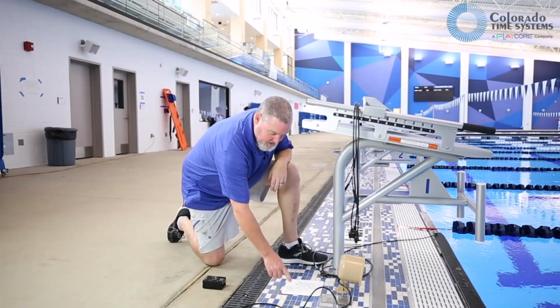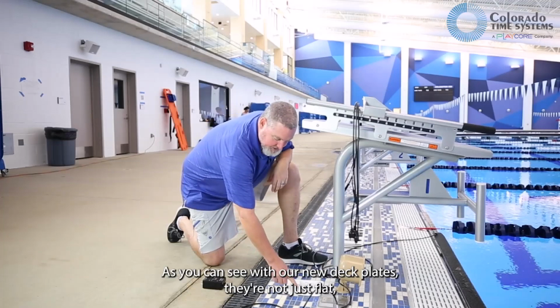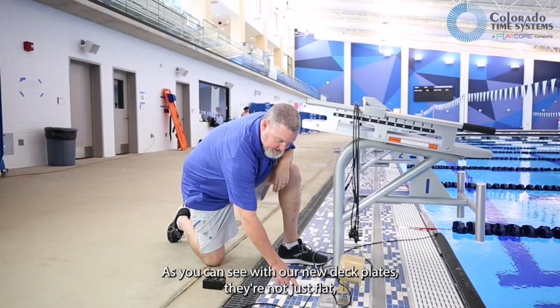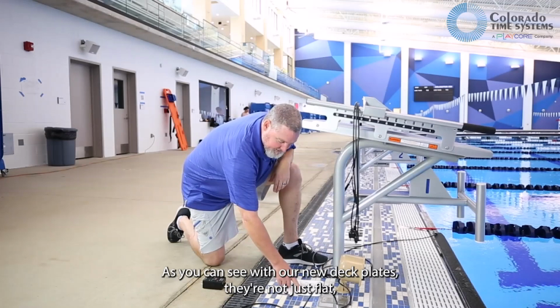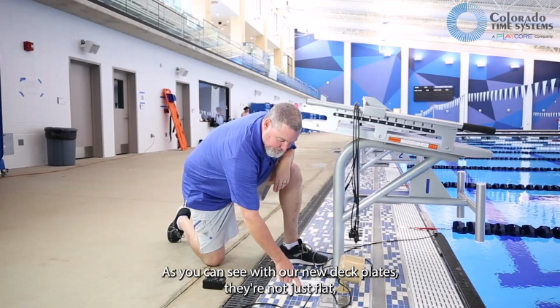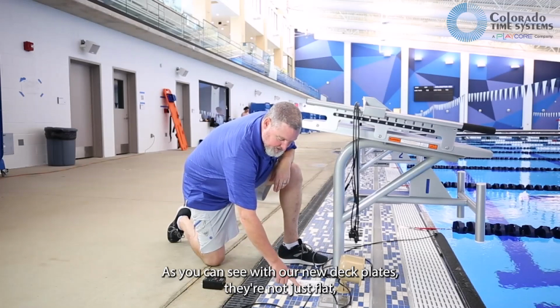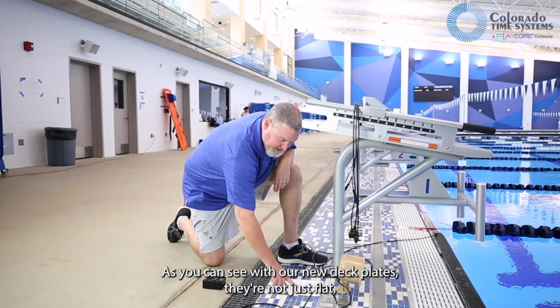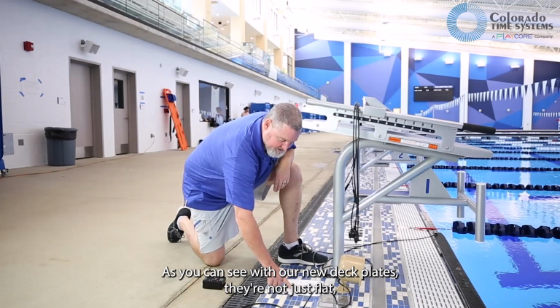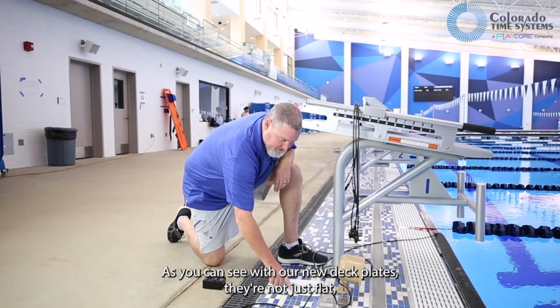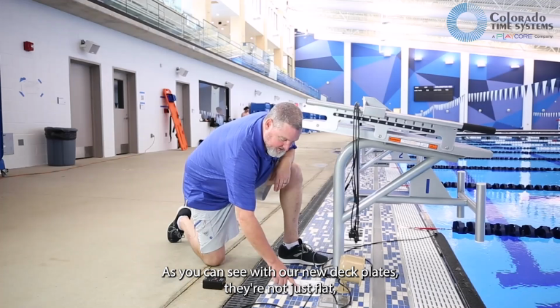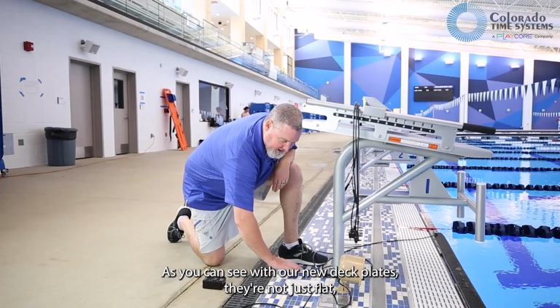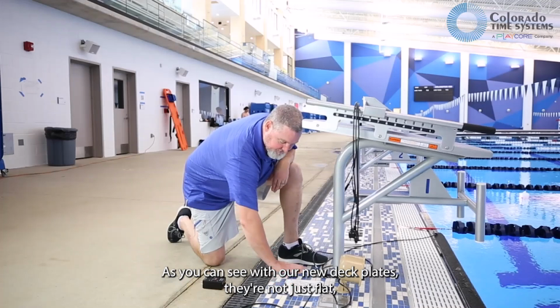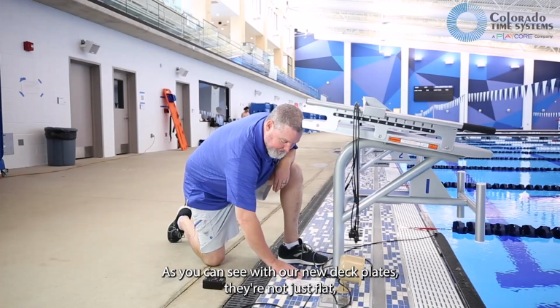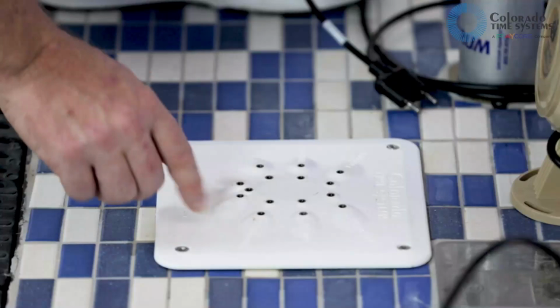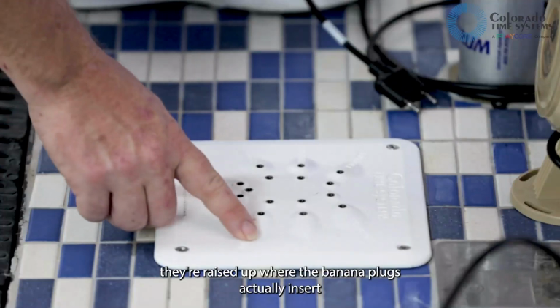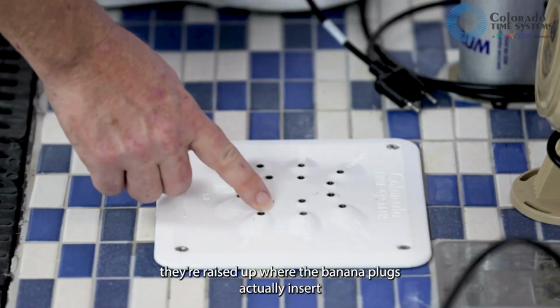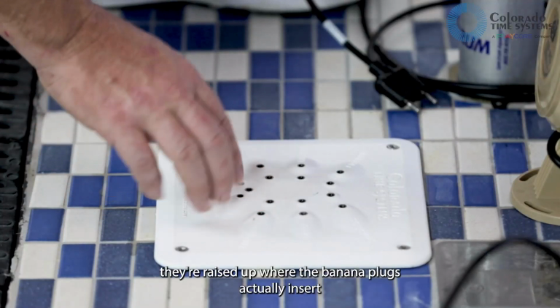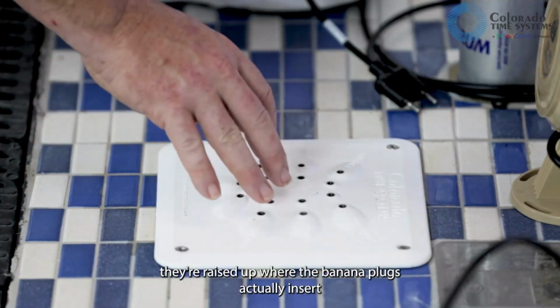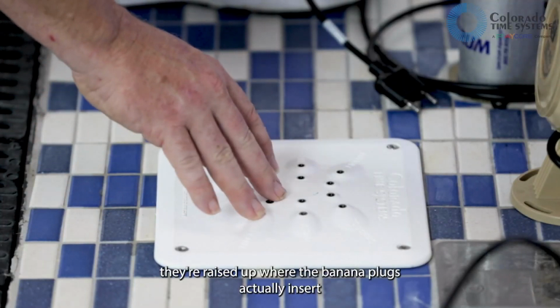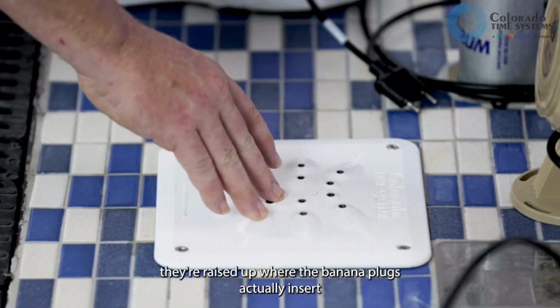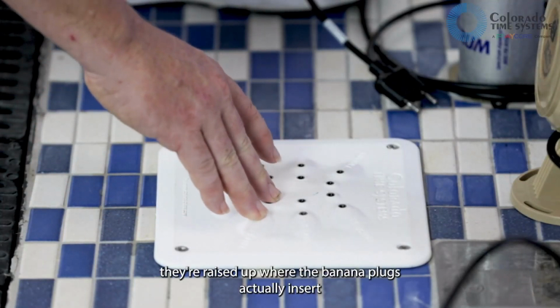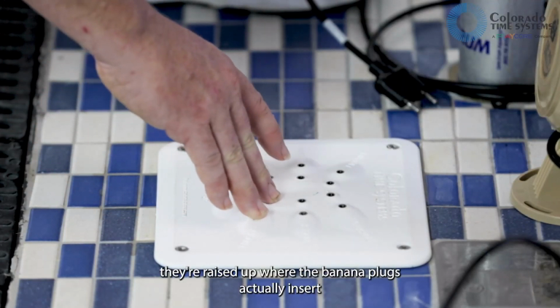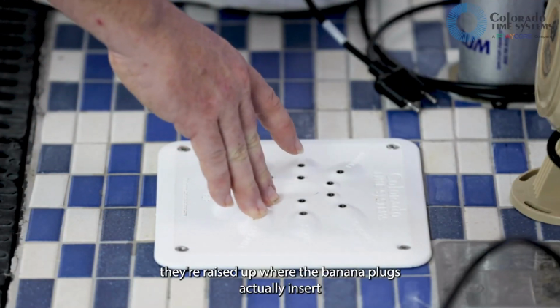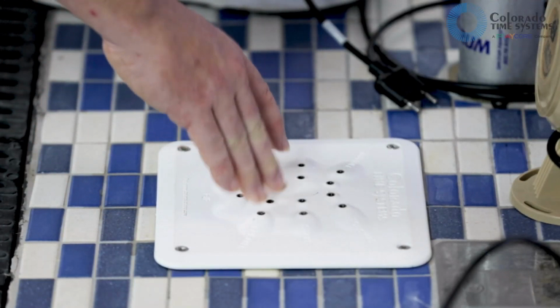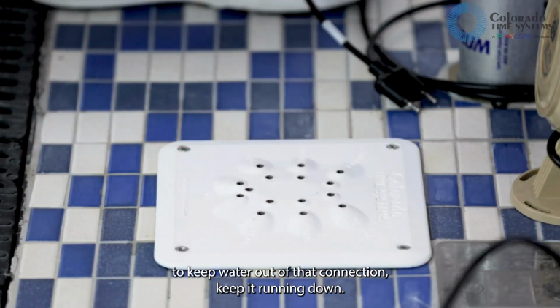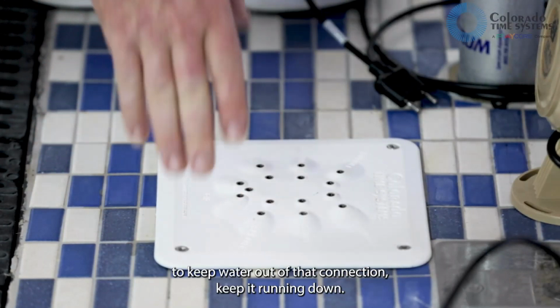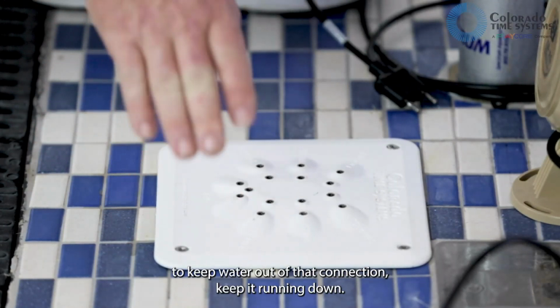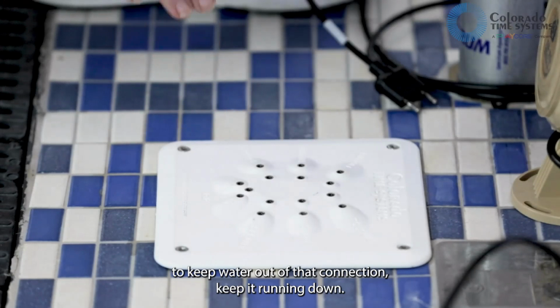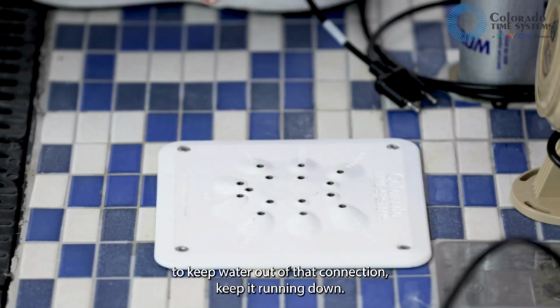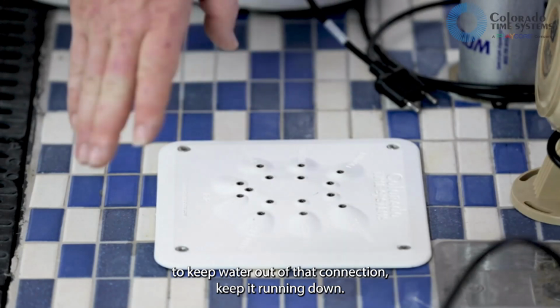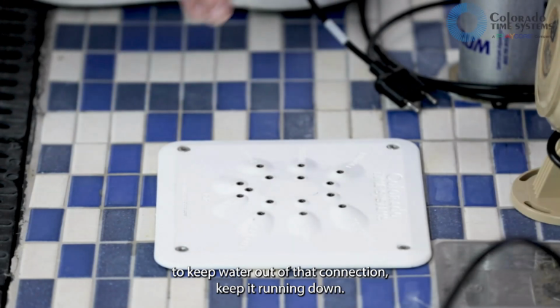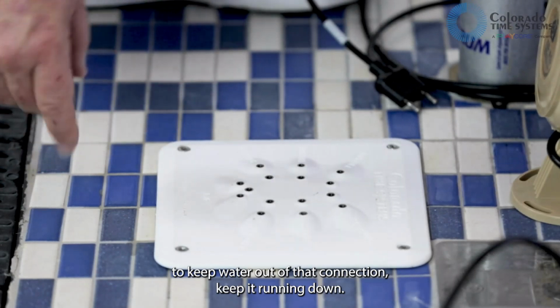As you can see with our new deck plates, they're not just flat — they're raised up where the banana plugs actually insert, to keep water out of that connection and keep it running down.